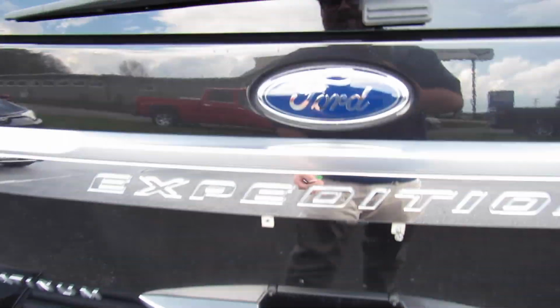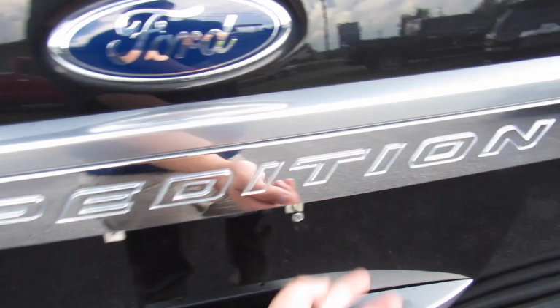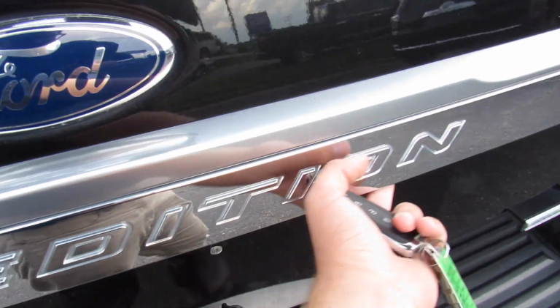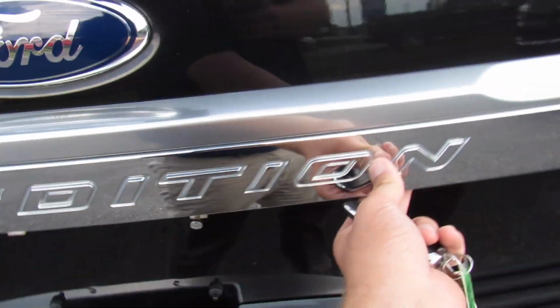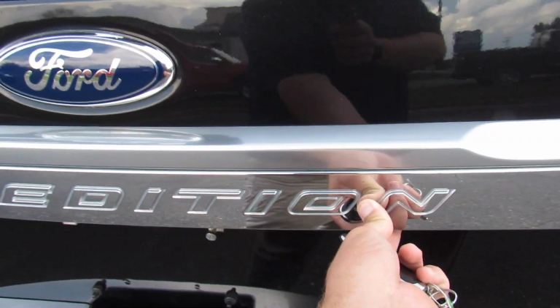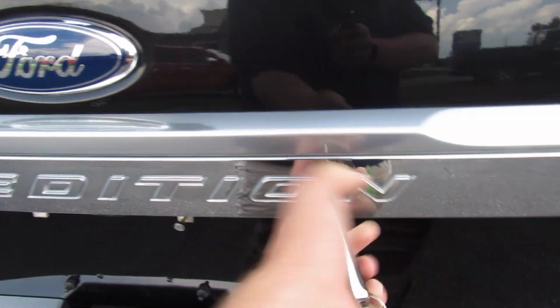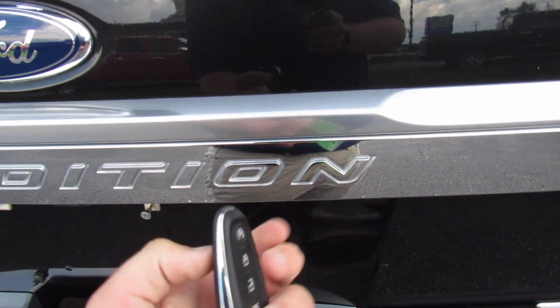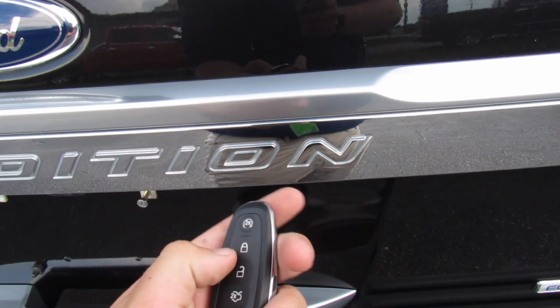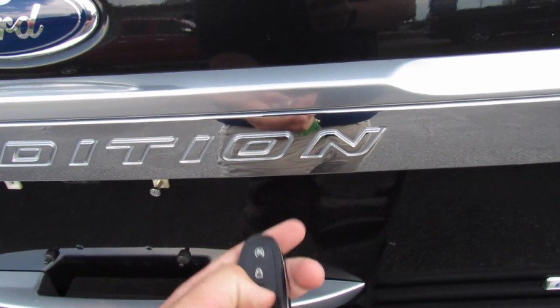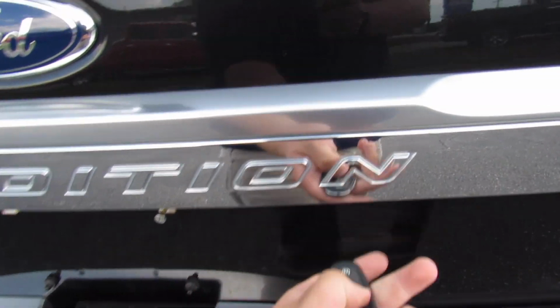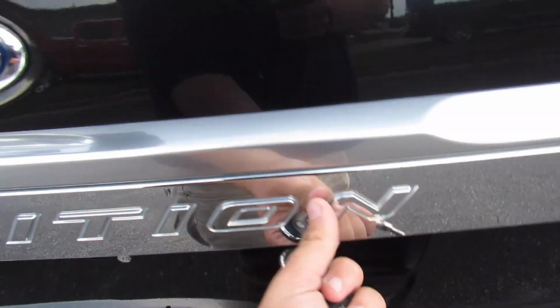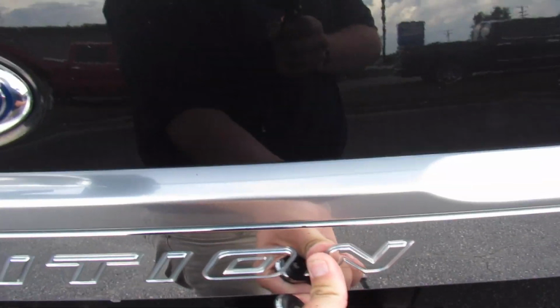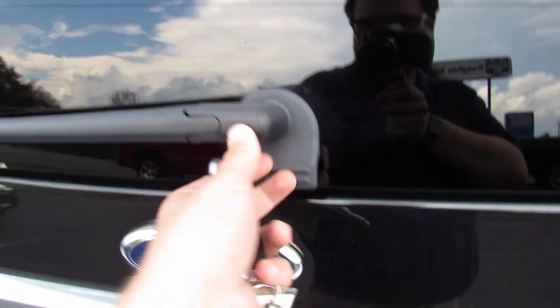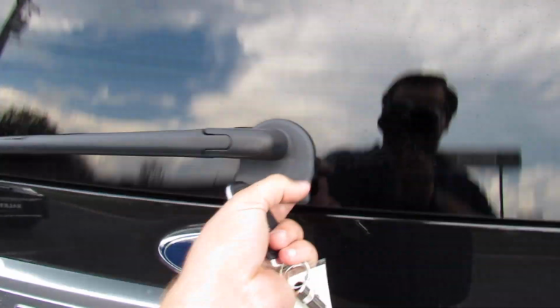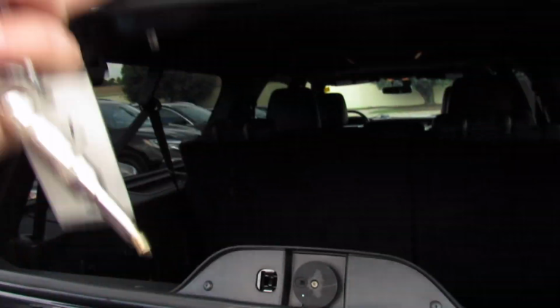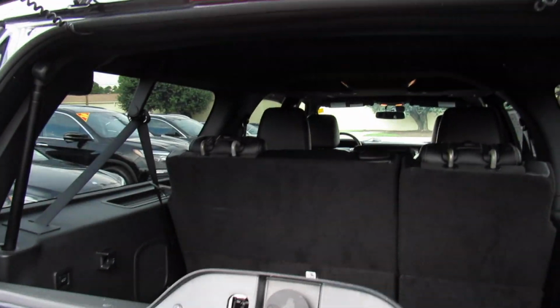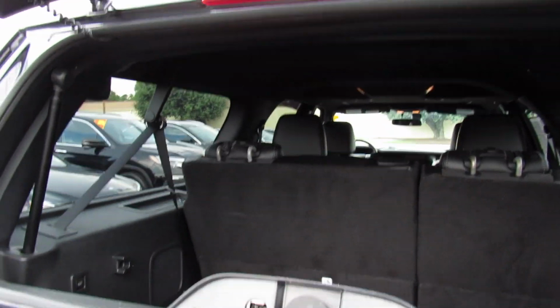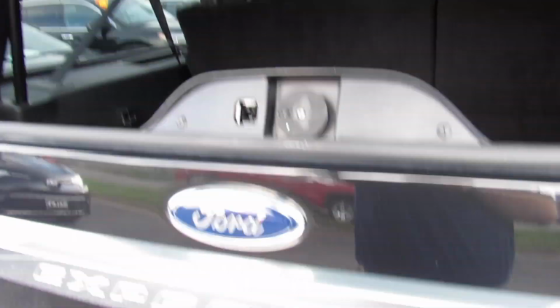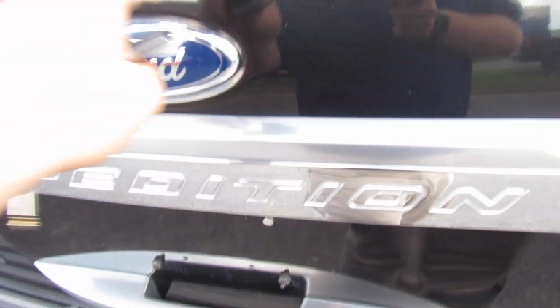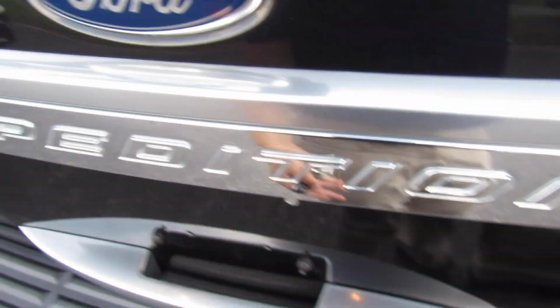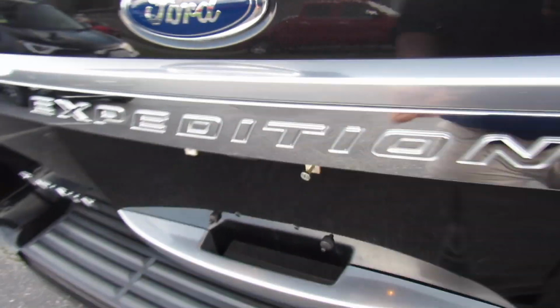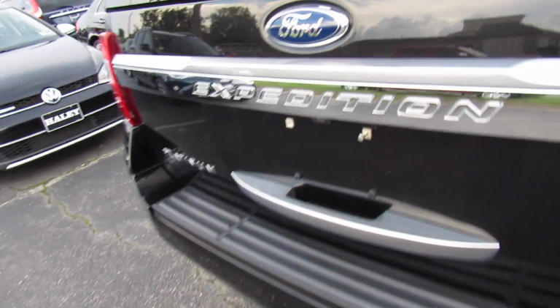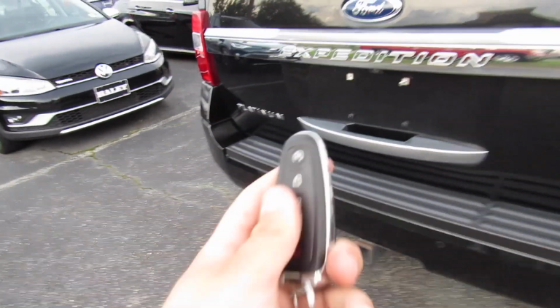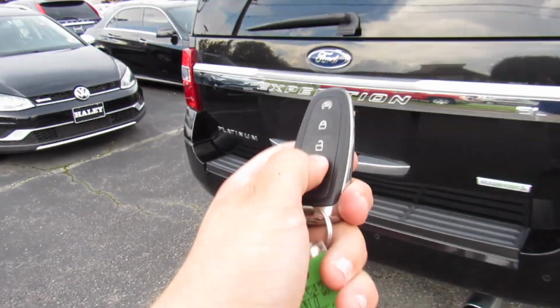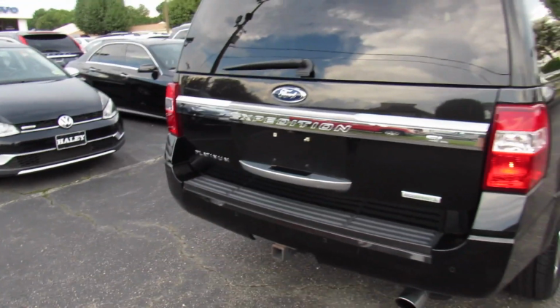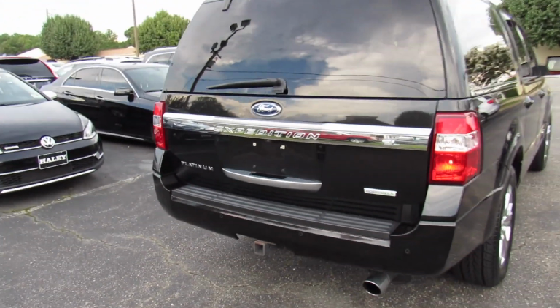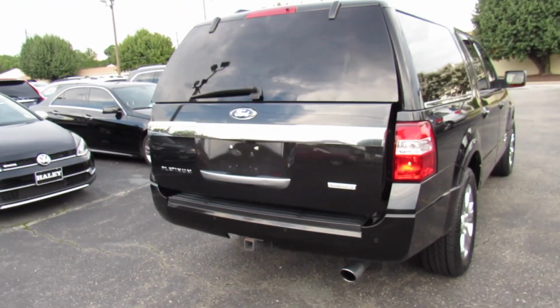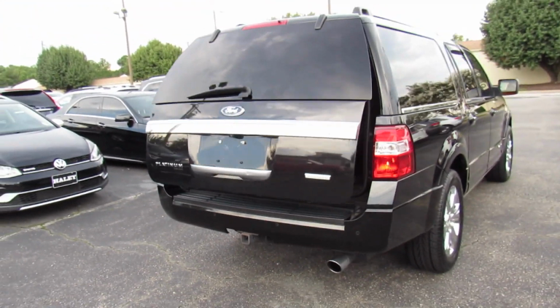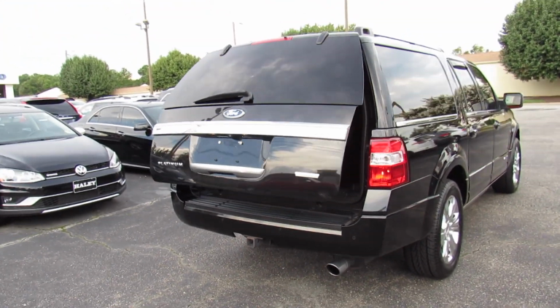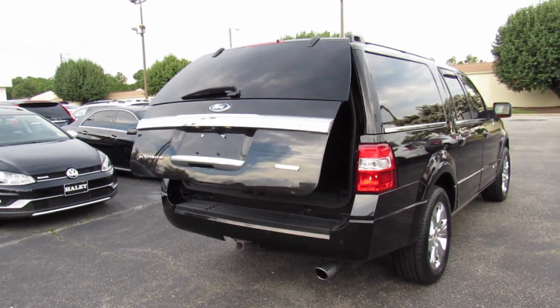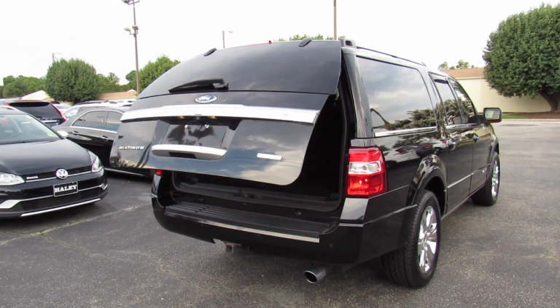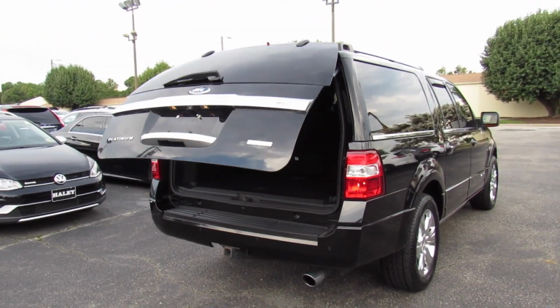Down below you have your single exhaust as well as your trailer hitch. You can come up here and press — make sure it's unlocked — press right here and you can release the glass. As well, this one is equipped with a power trunk; just press twice and that will open it.